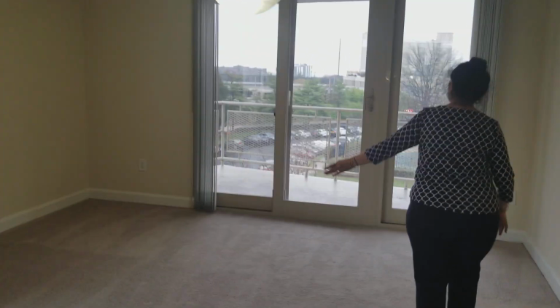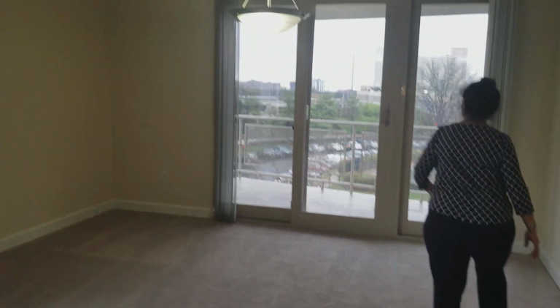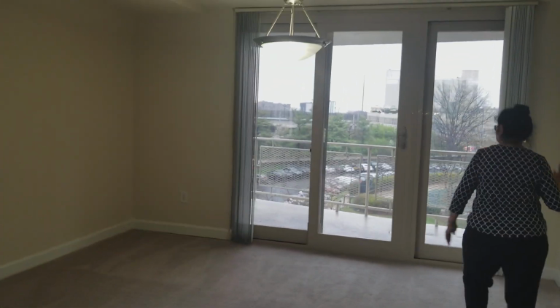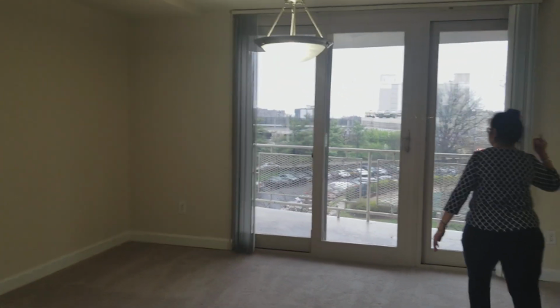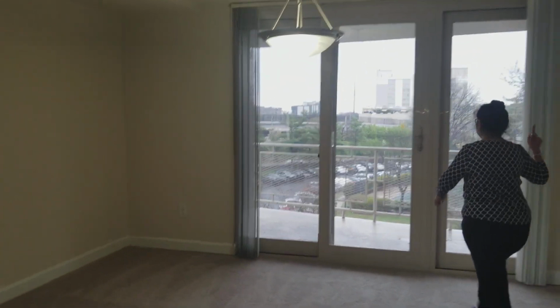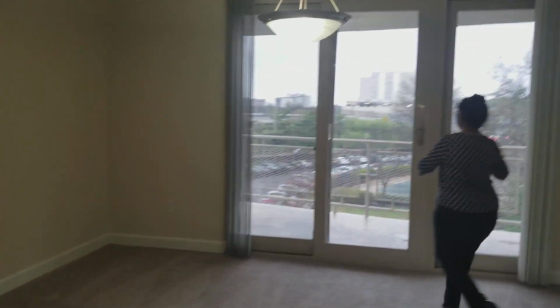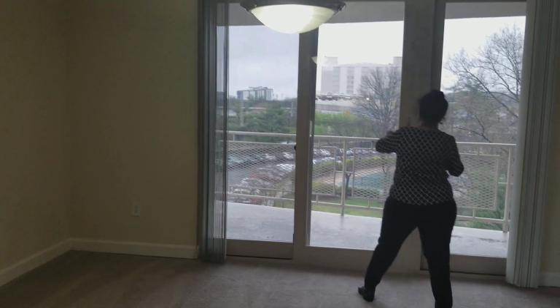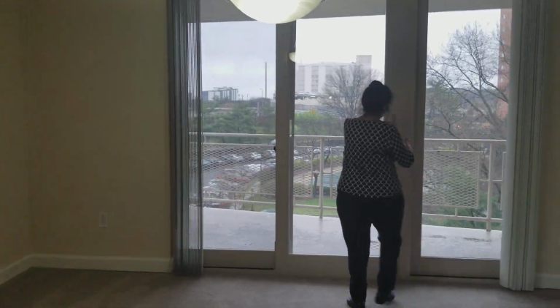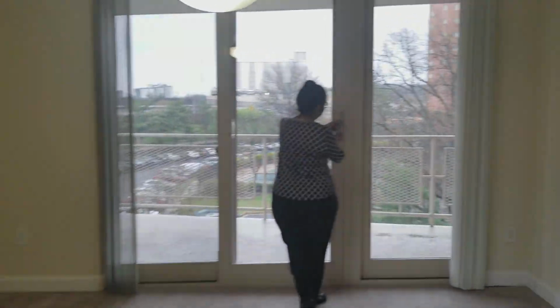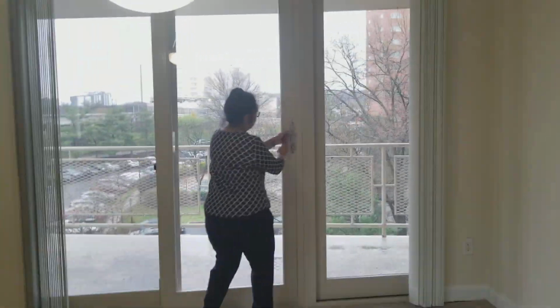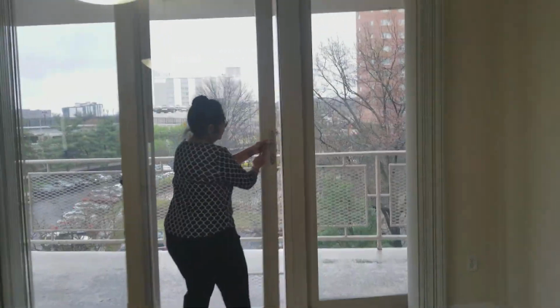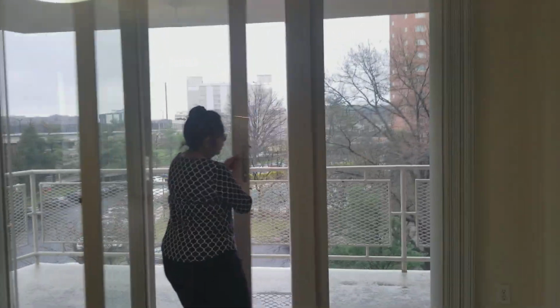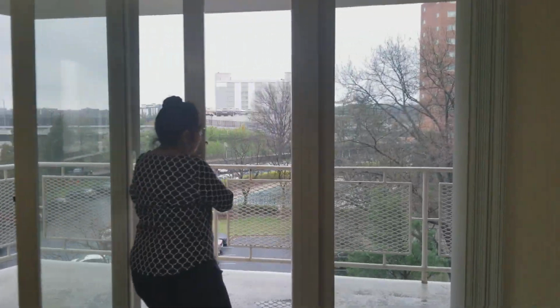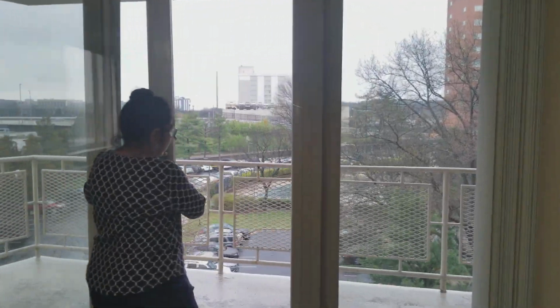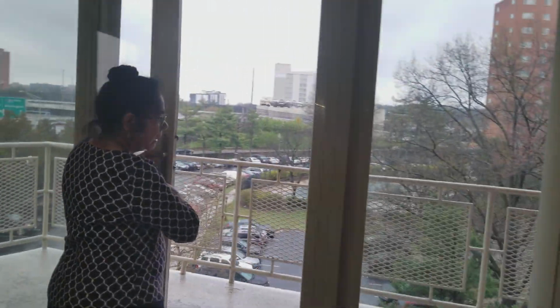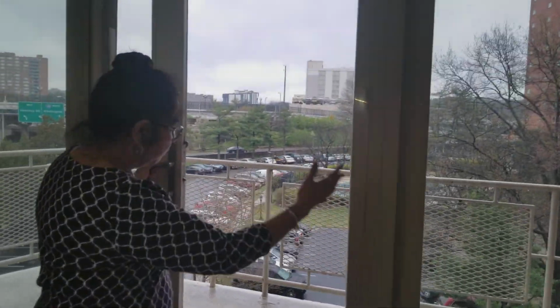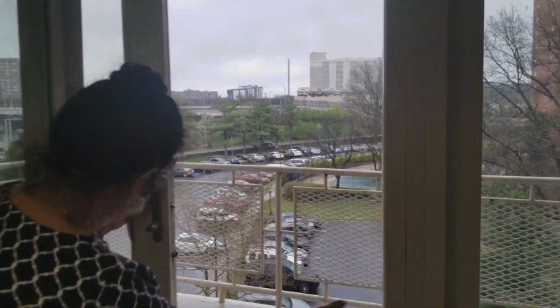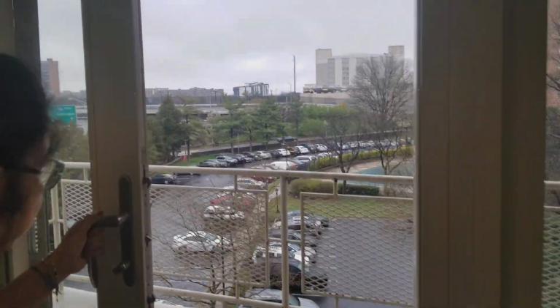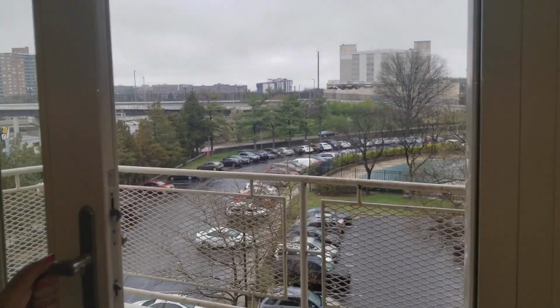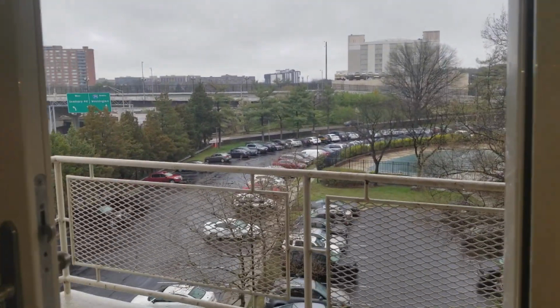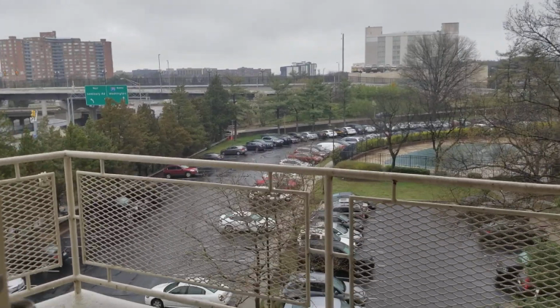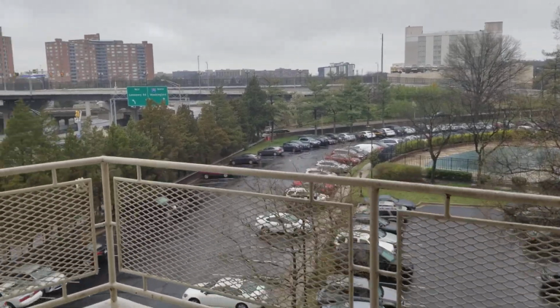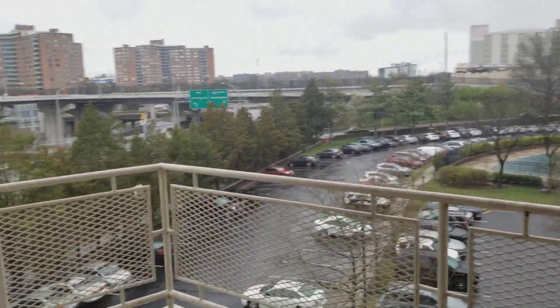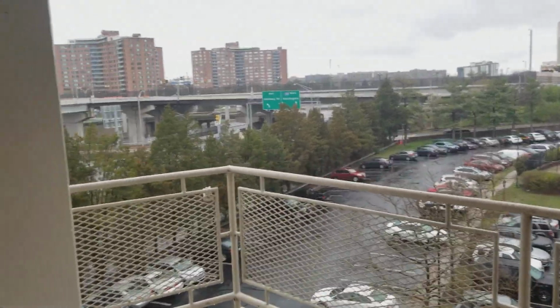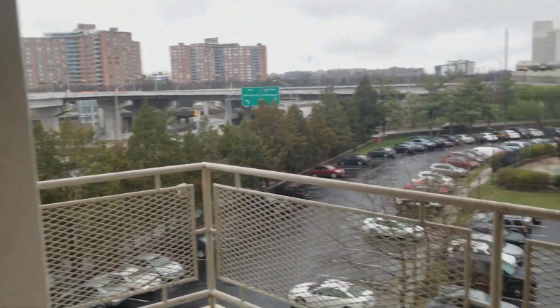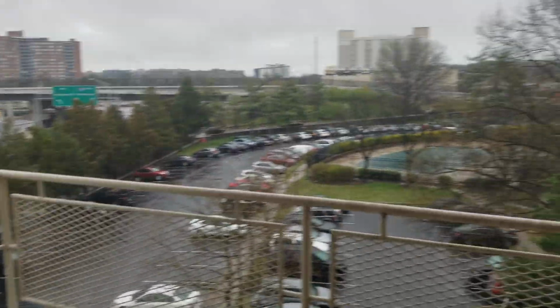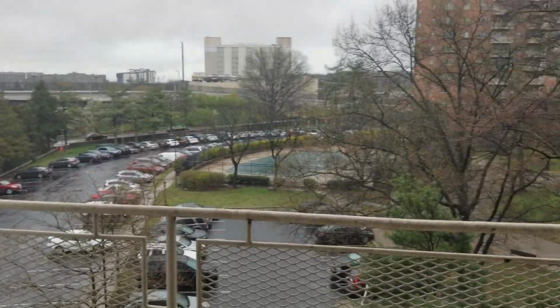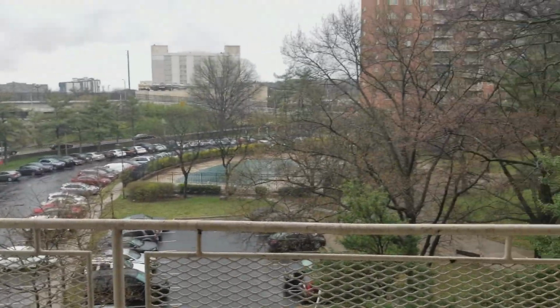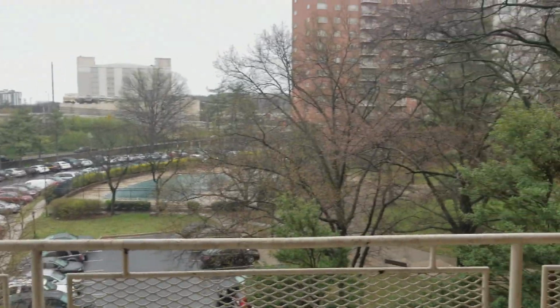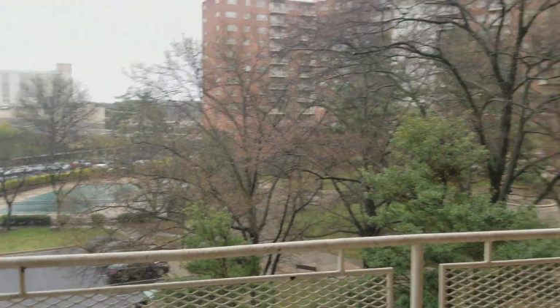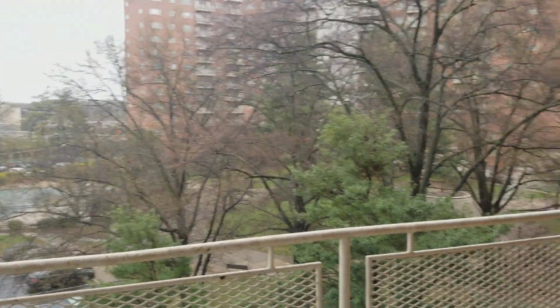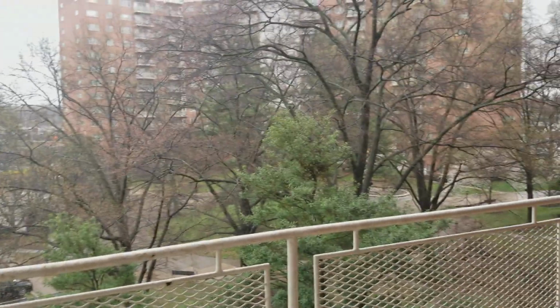And the balcony. Beautiful balcony. And you can go outside — pretty good size — and with the view to the pool, as you can see, and the courtyard.